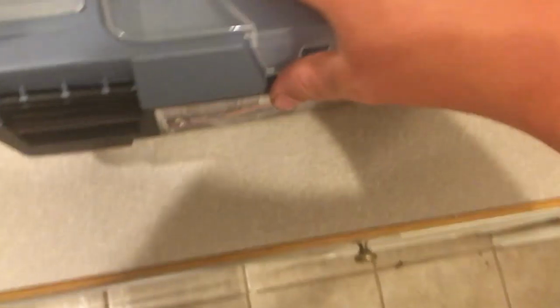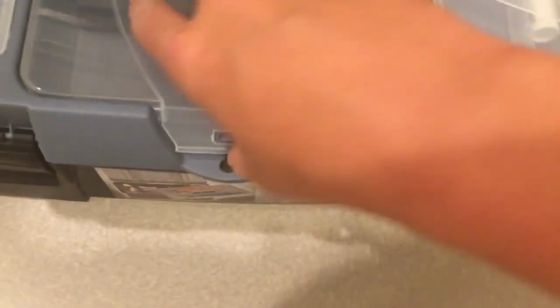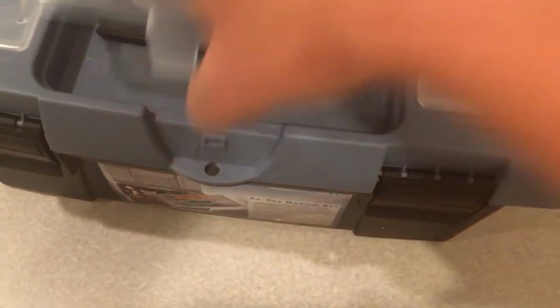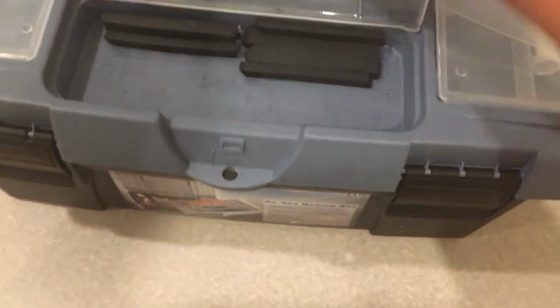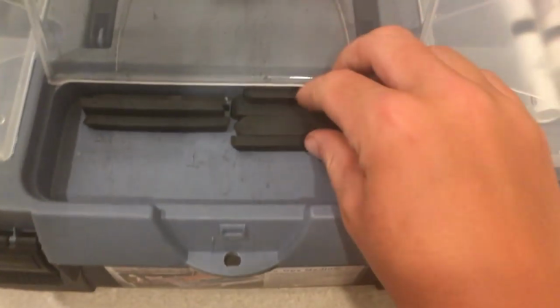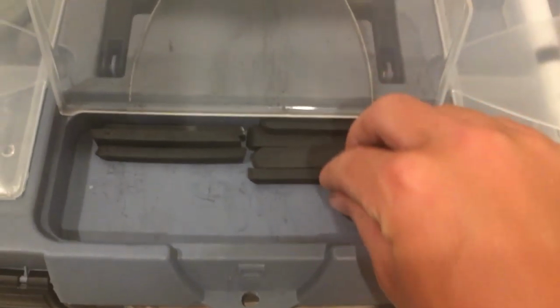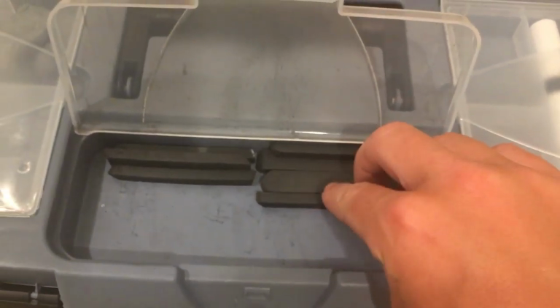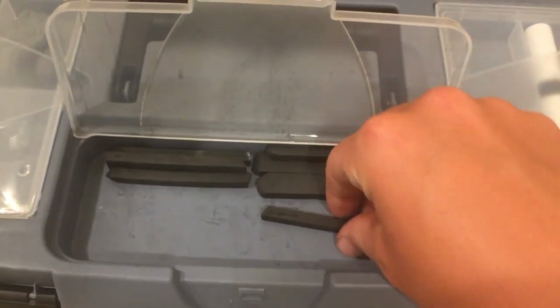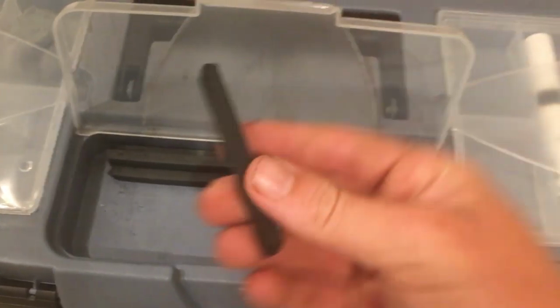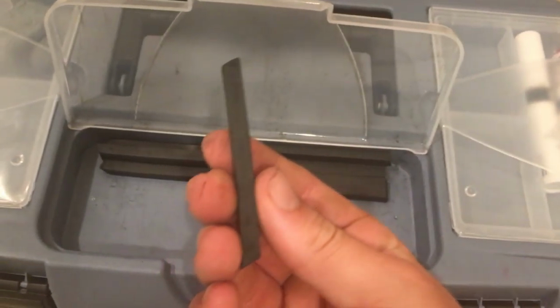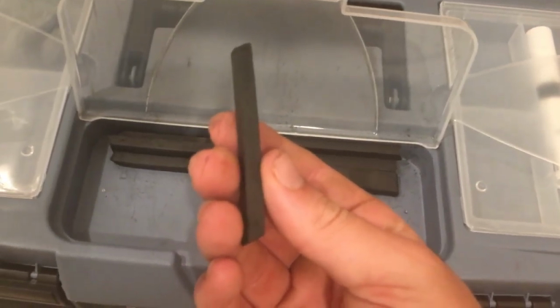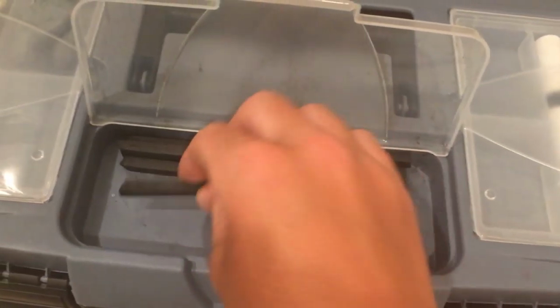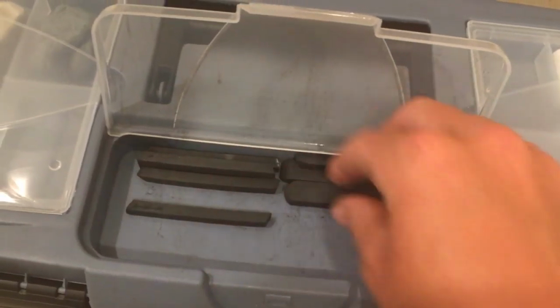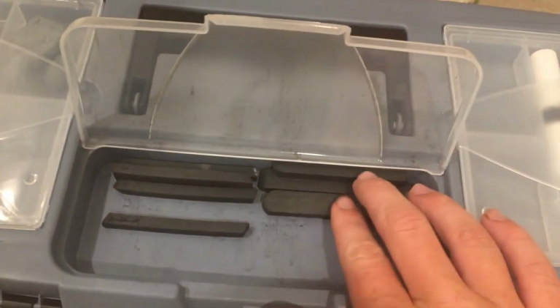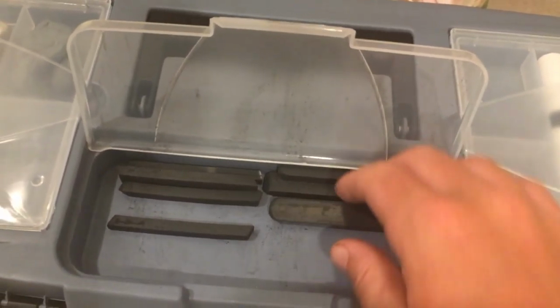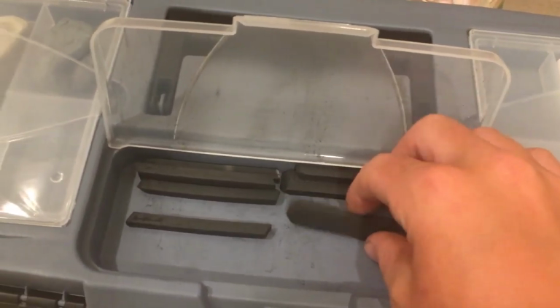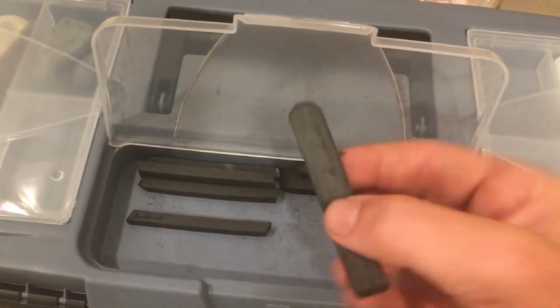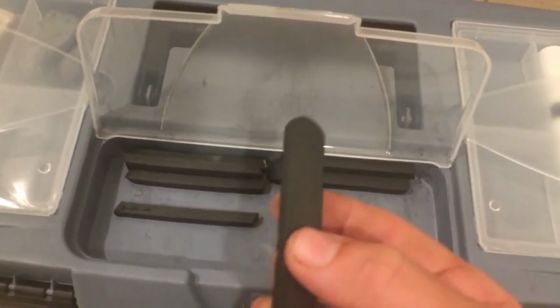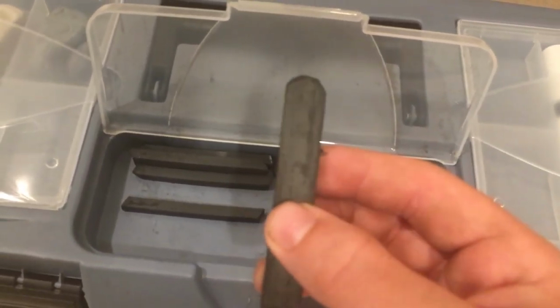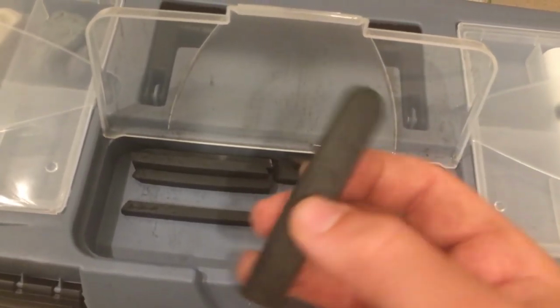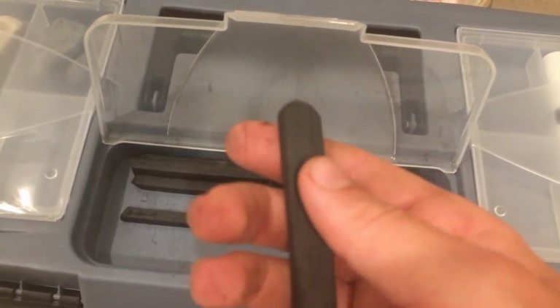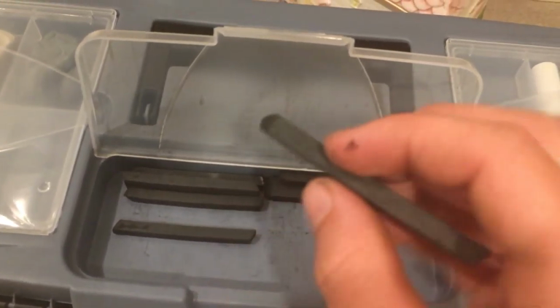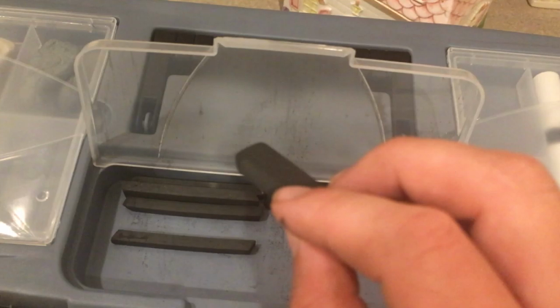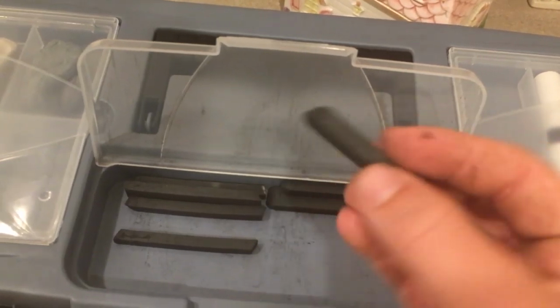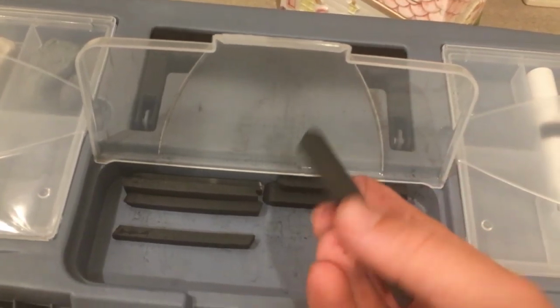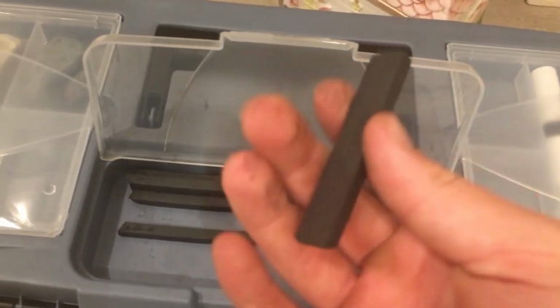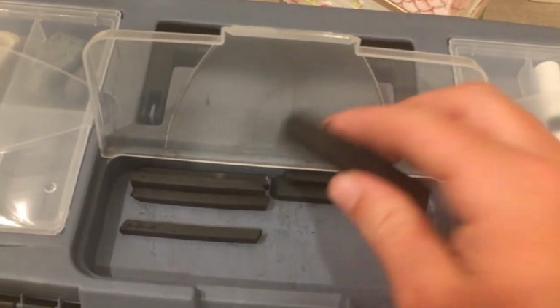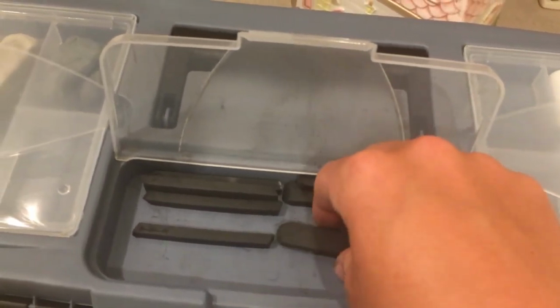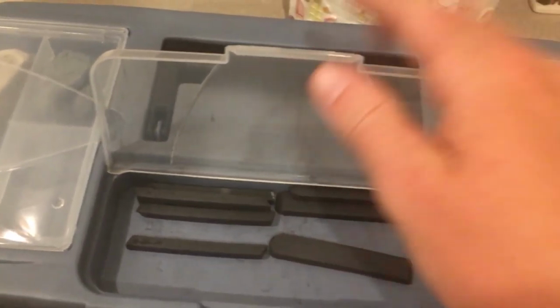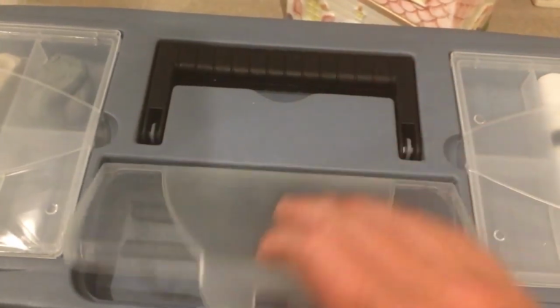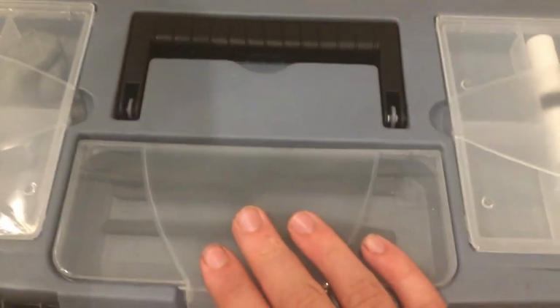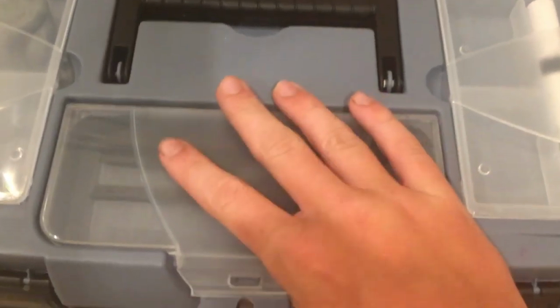In here I have my charcoal. These are just regular charcoal sticks and these right here are compressed charcoal sticks. I don't exactly know the difference — I haven't noticed one — but keep going in here.